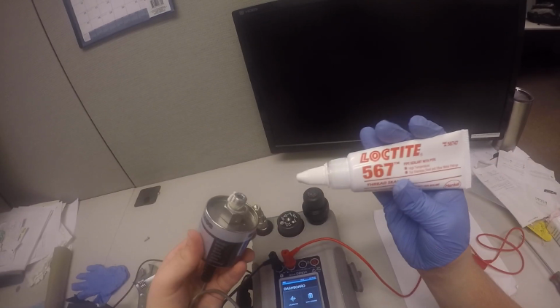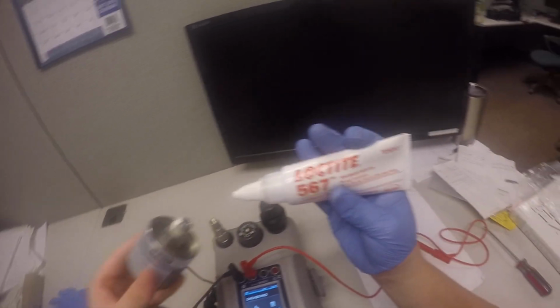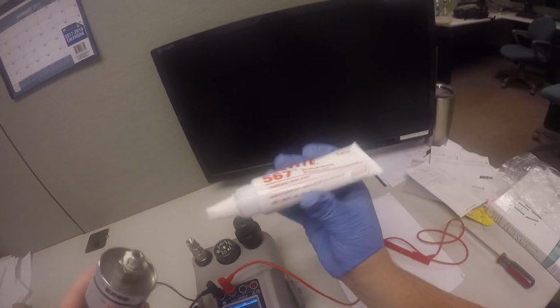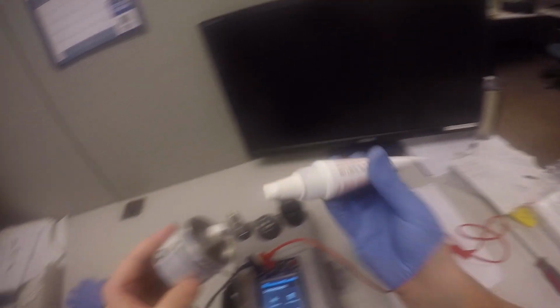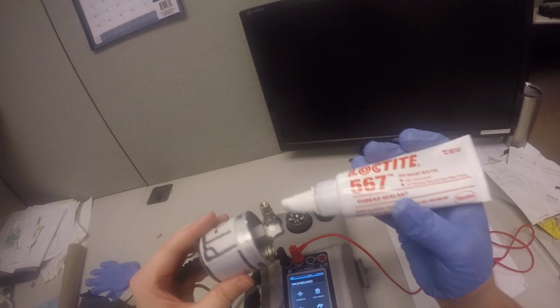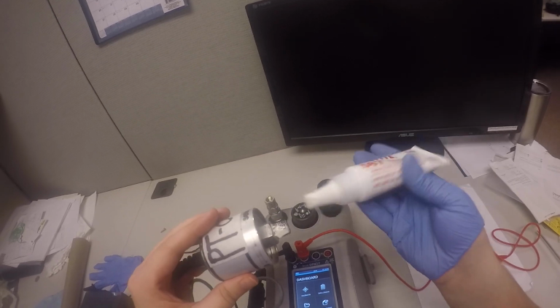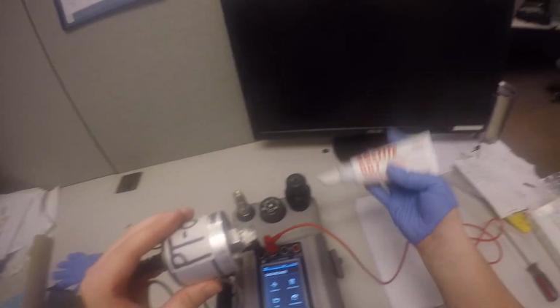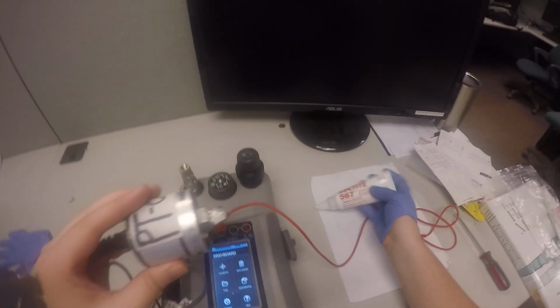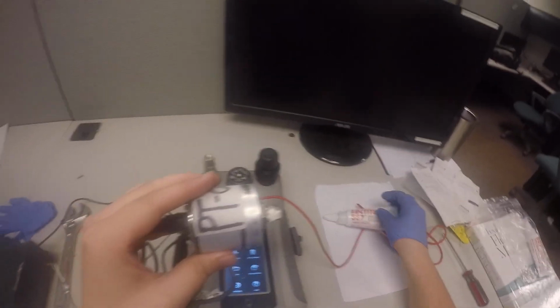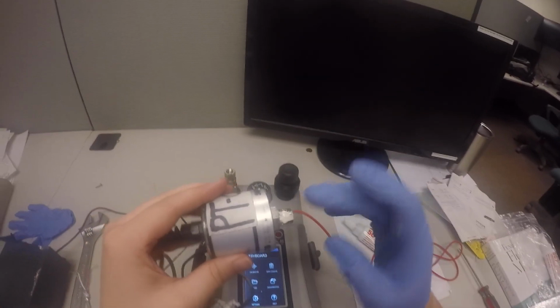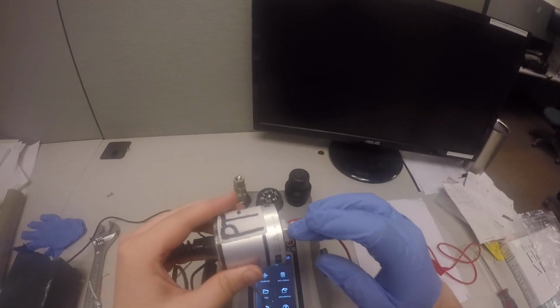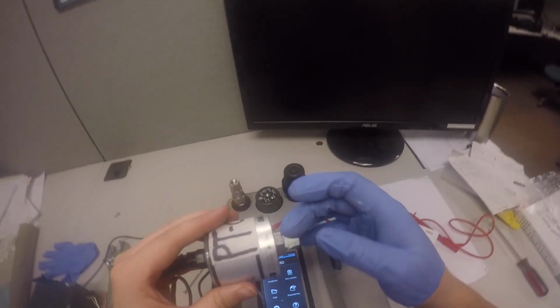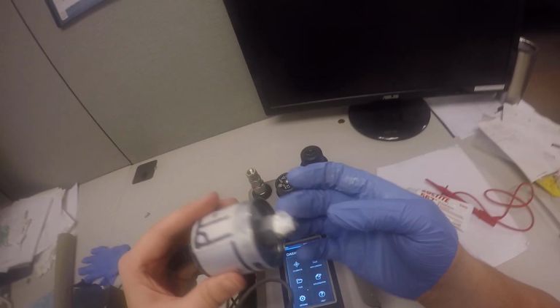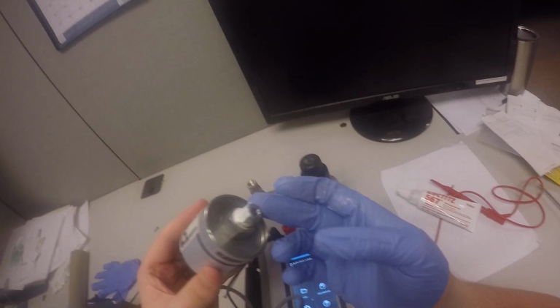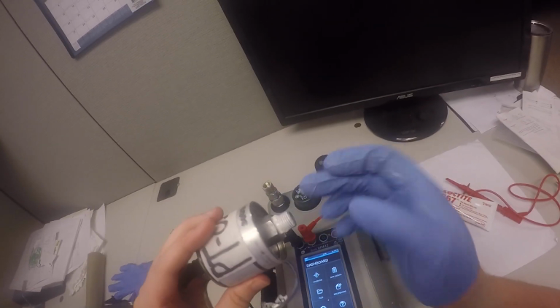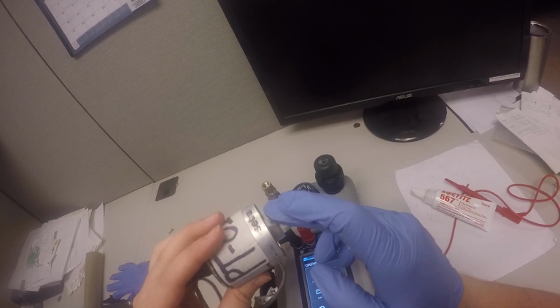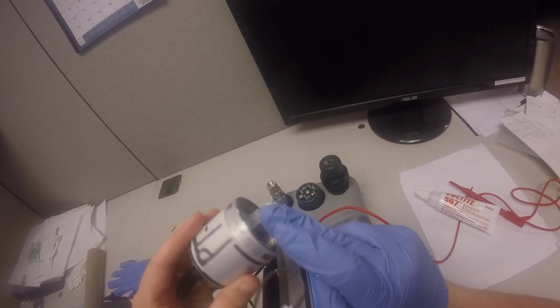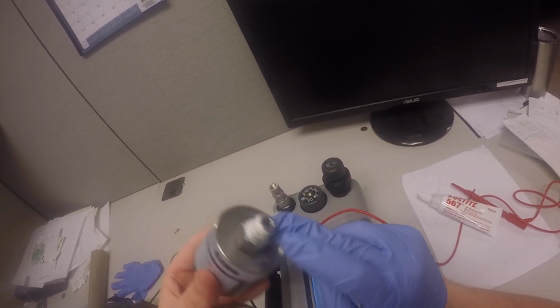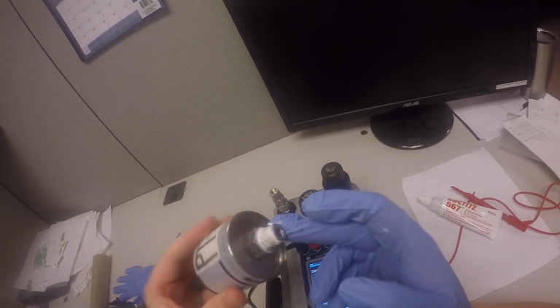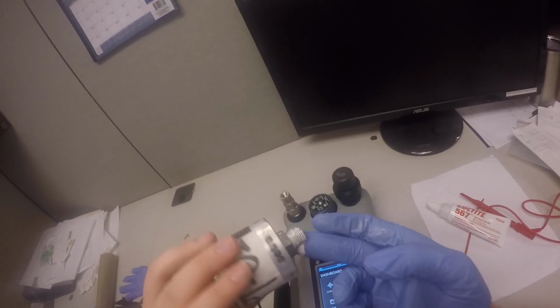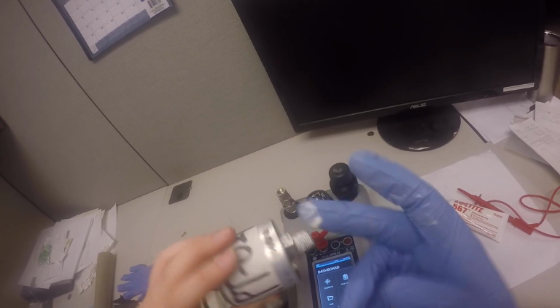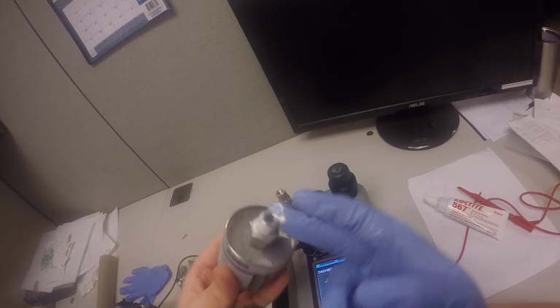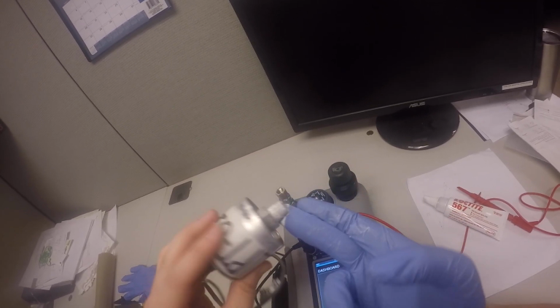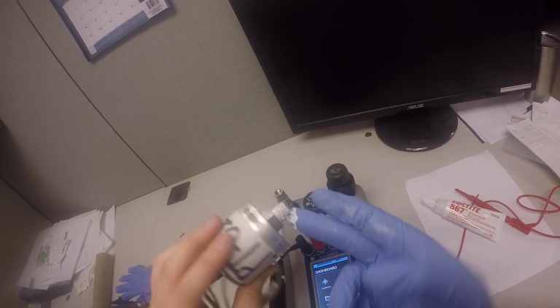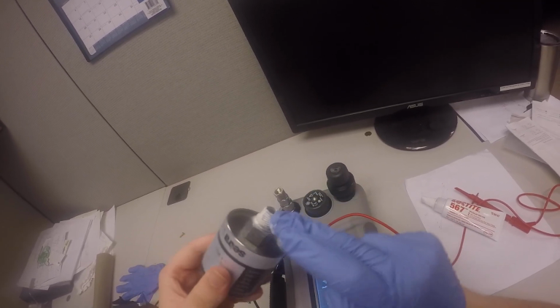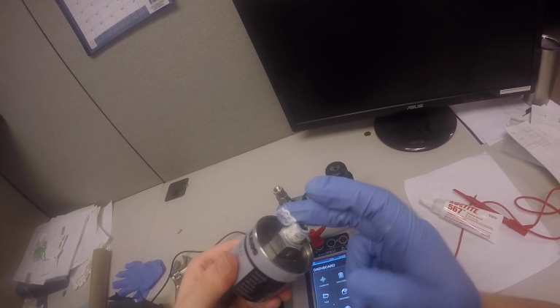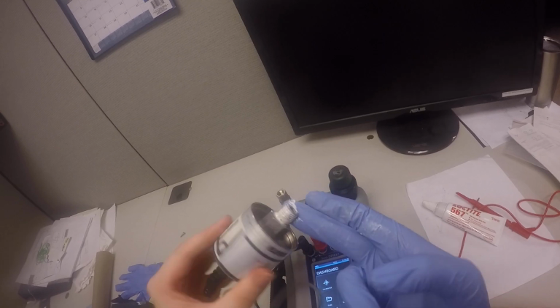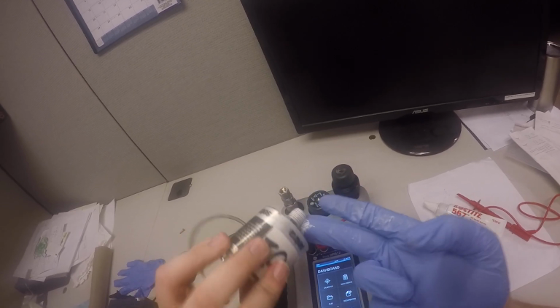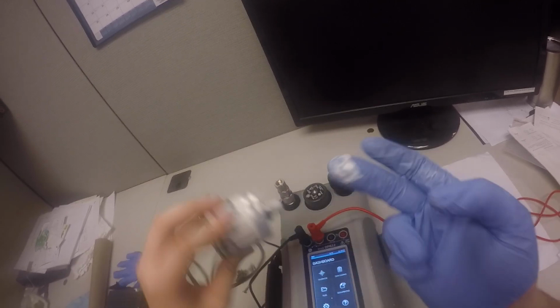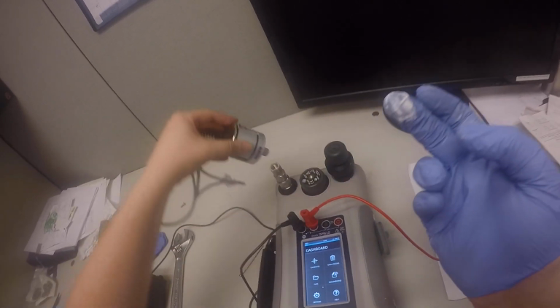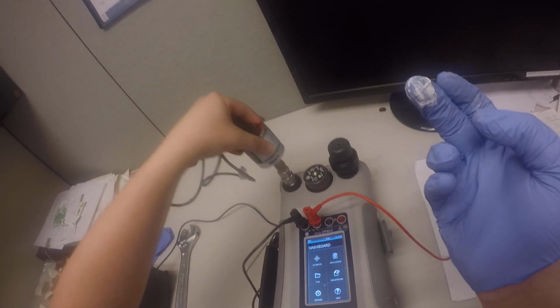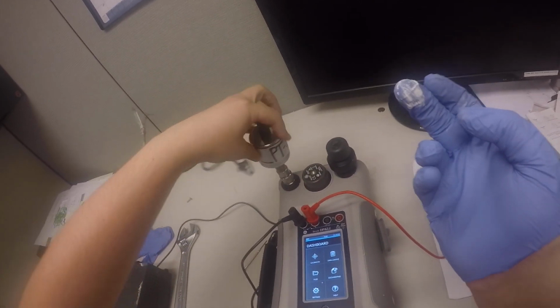Loctite 567 allows you to take it off afterwards with some hand tools. You don't need to apply very much, and you just need to thread it around the whole thread. Once you get that applied, now we can screw it into the top.